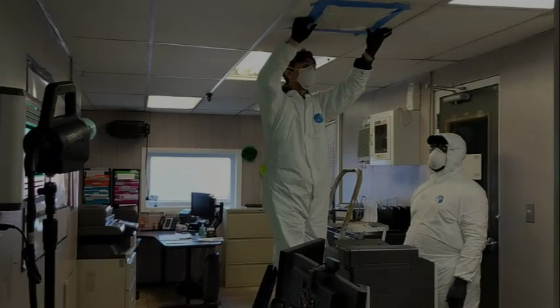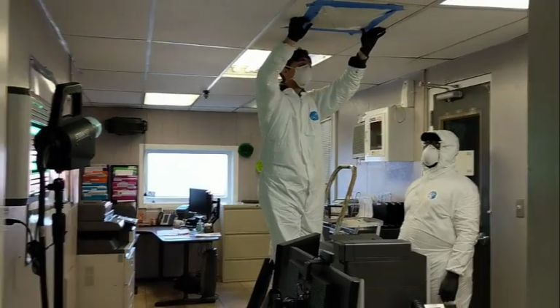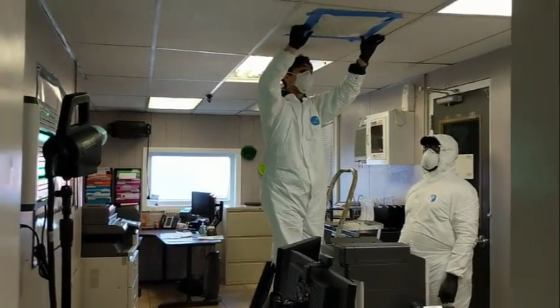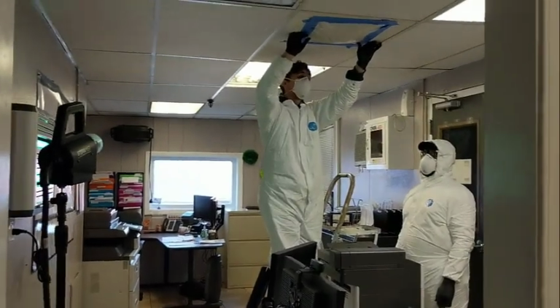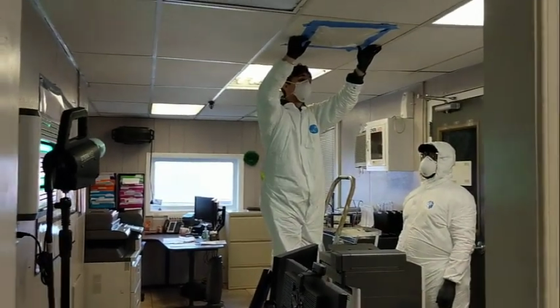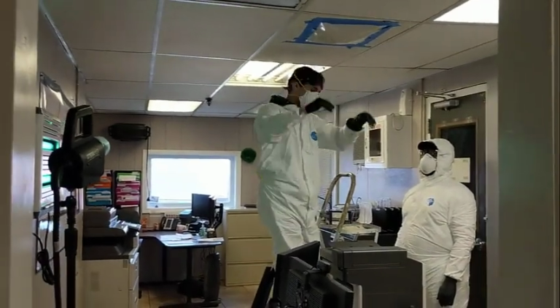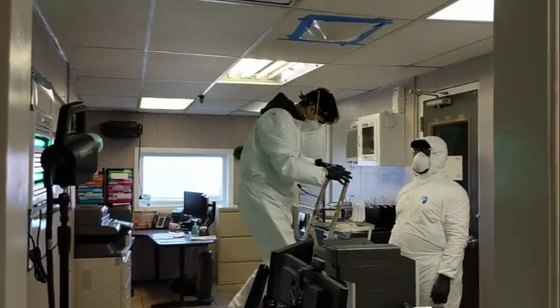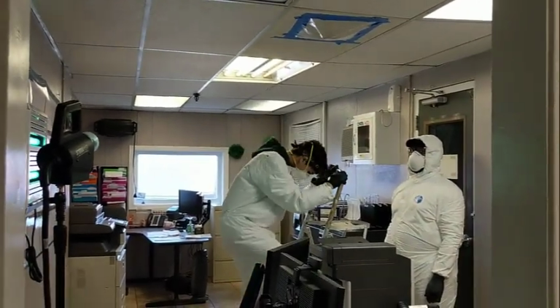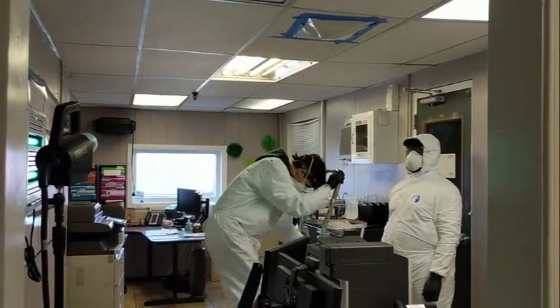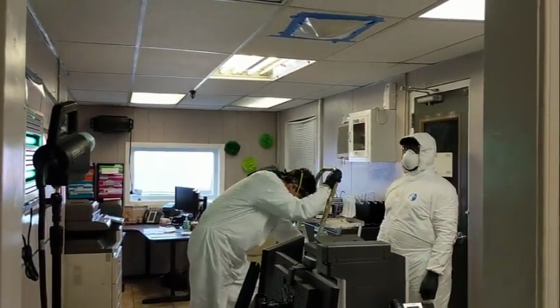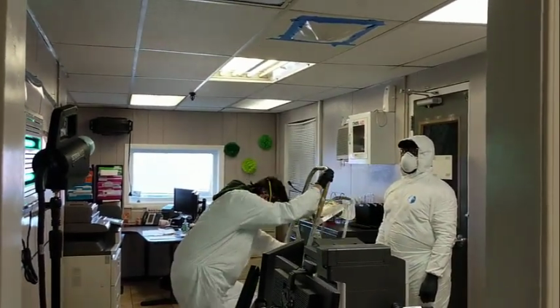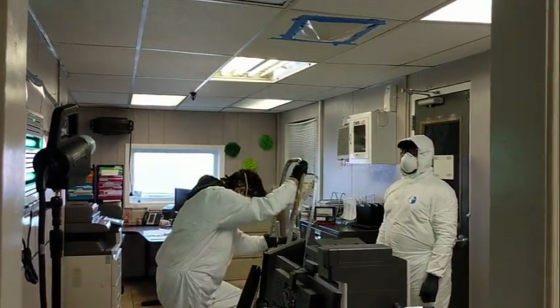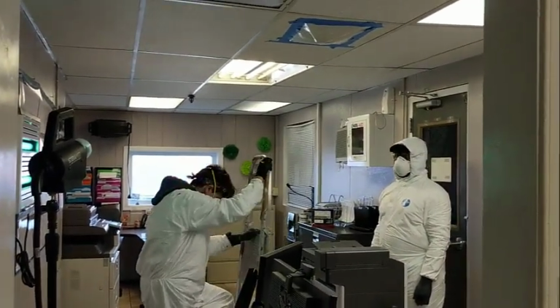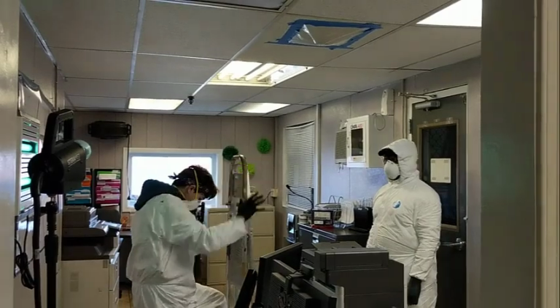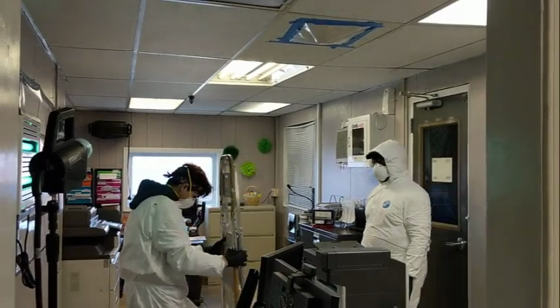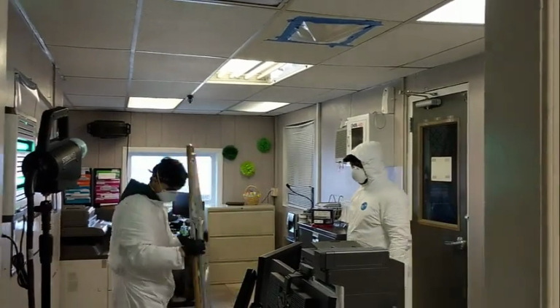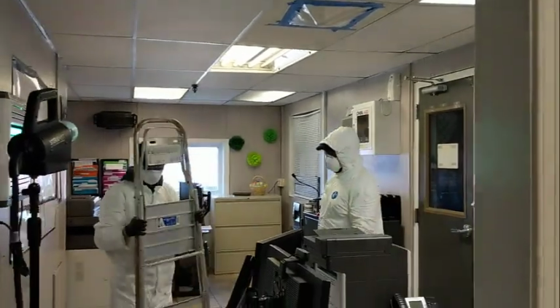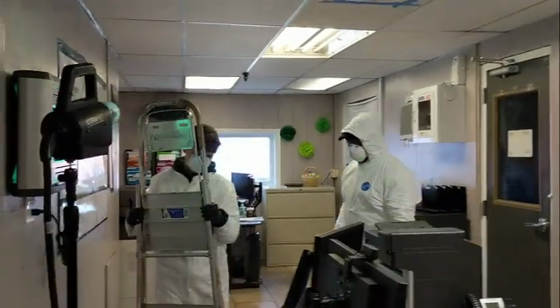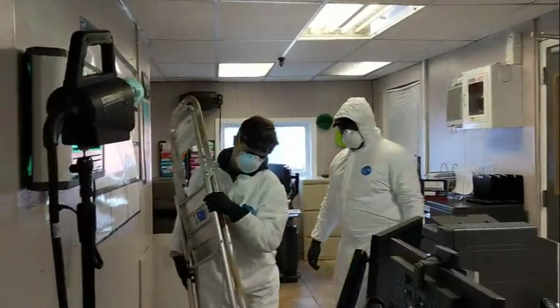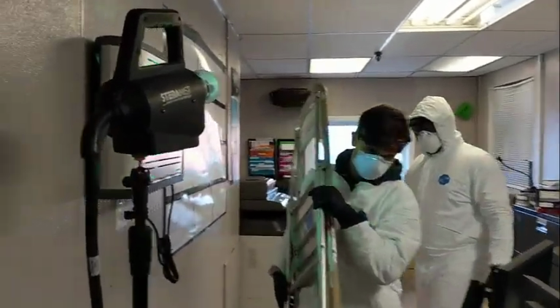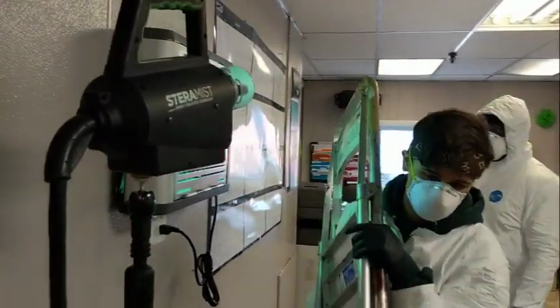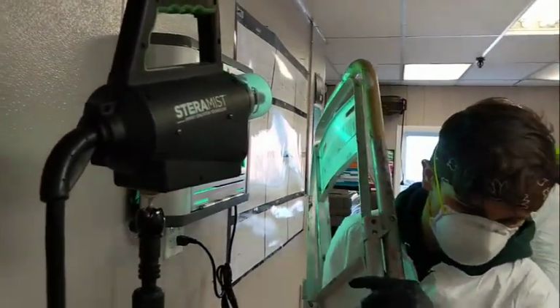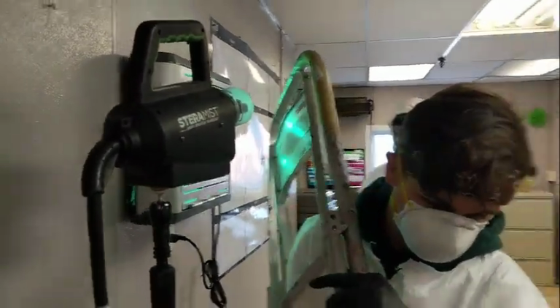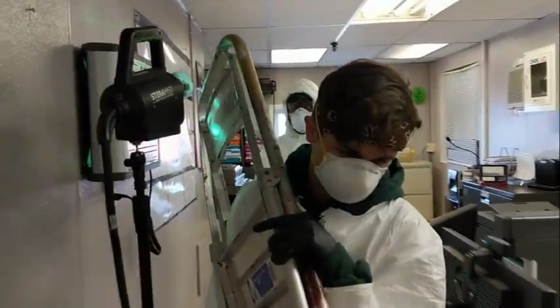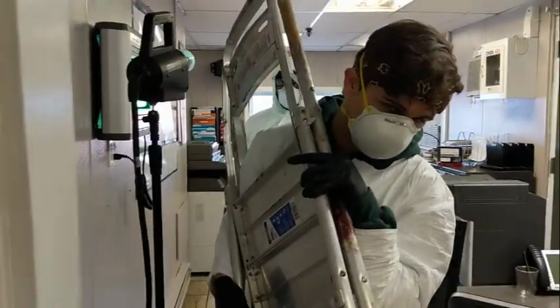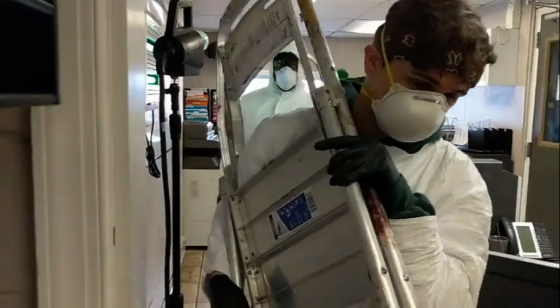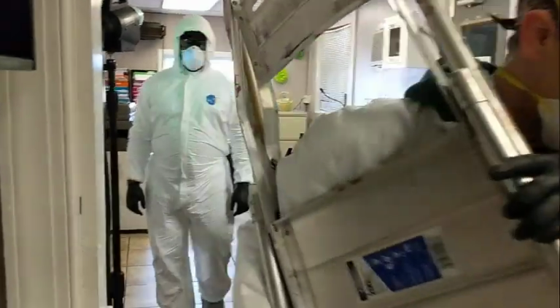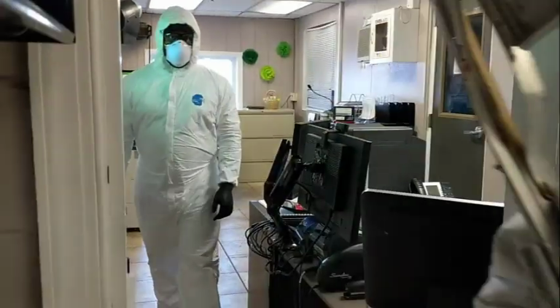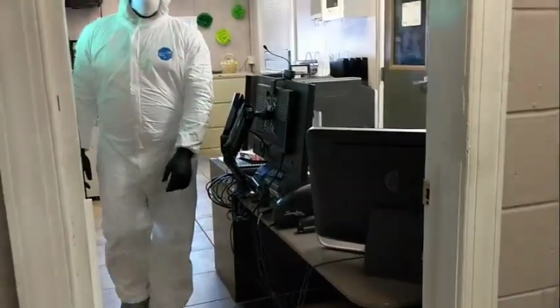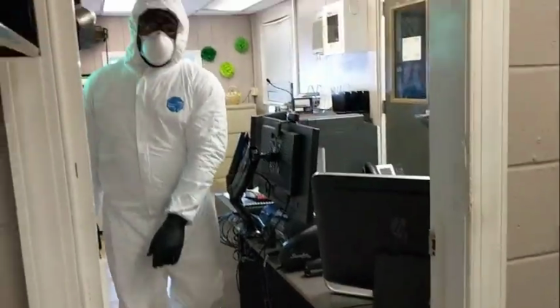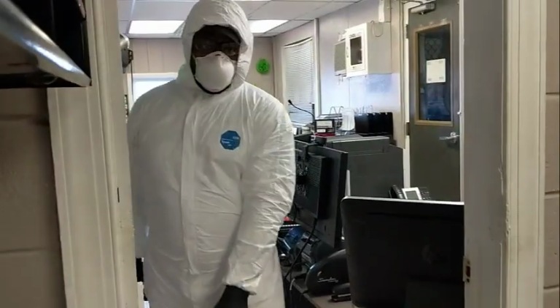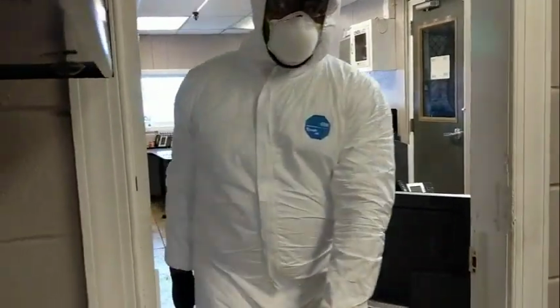Here we have Michael and the guys covering the sensors to the fire system while we set up our SteraMist decontamination system. Nice job guys. You can see we have a distribution gun into this small part of the office tied into our central computer.